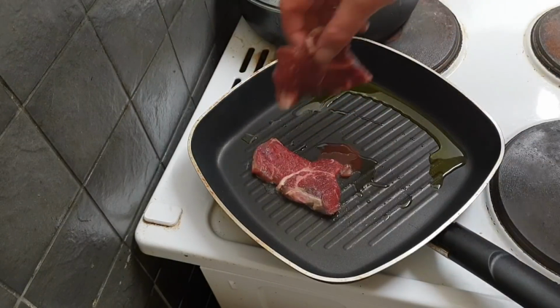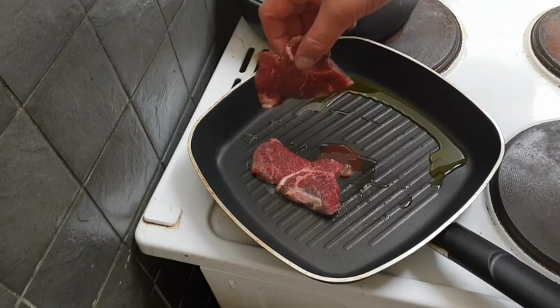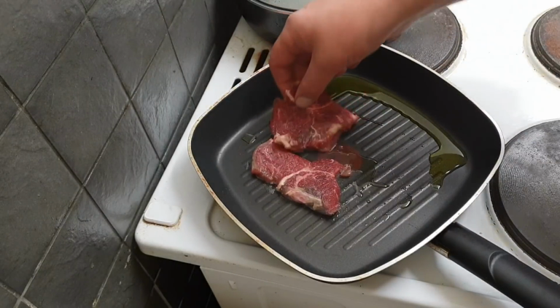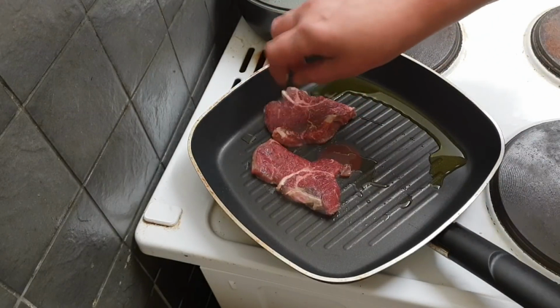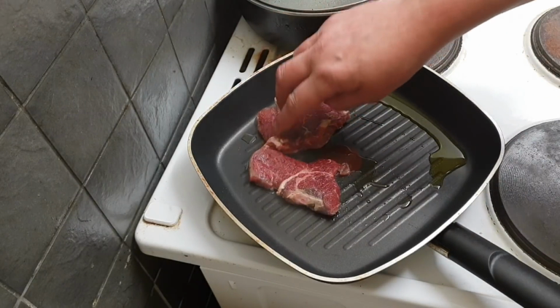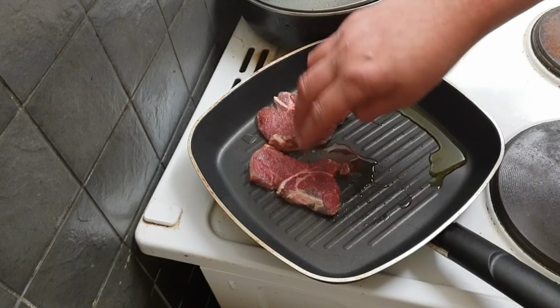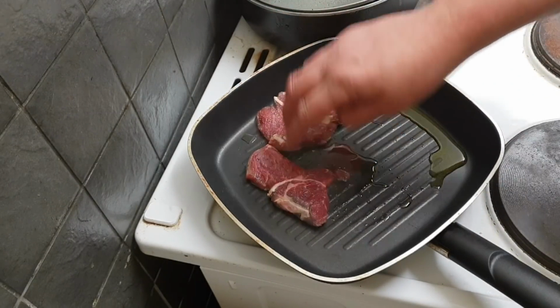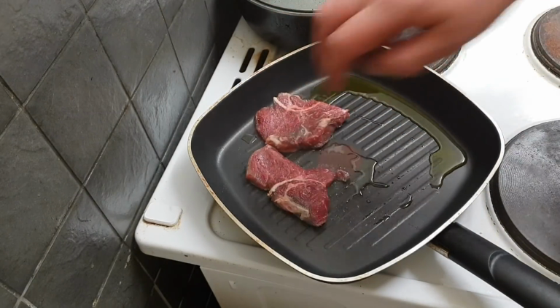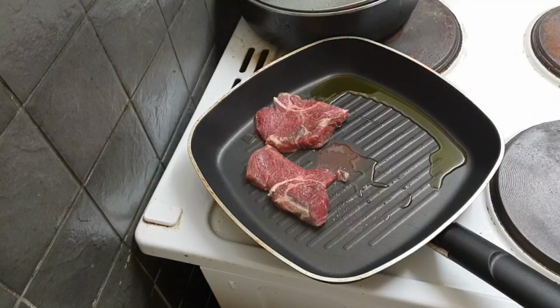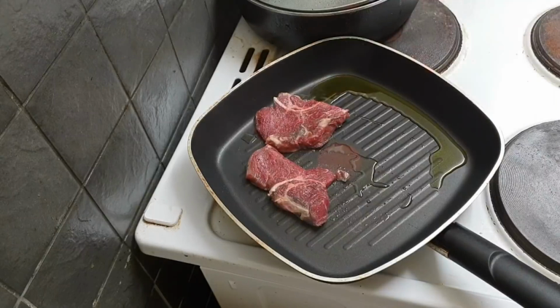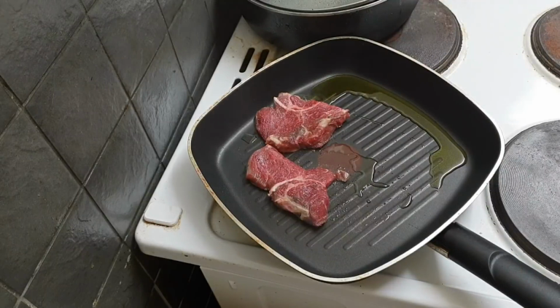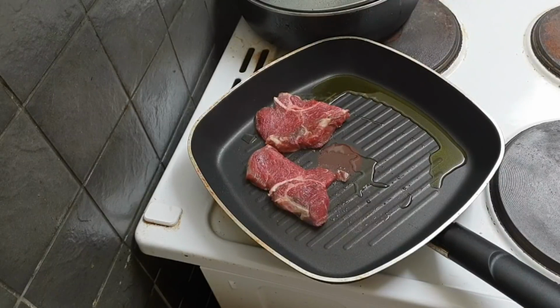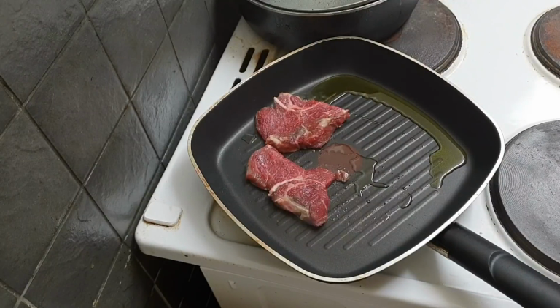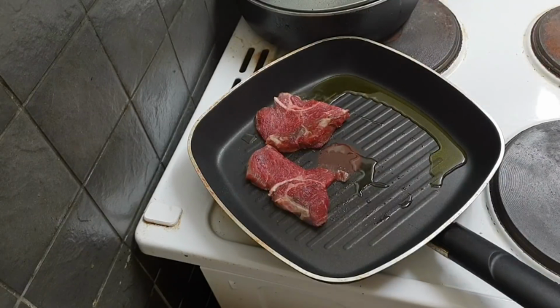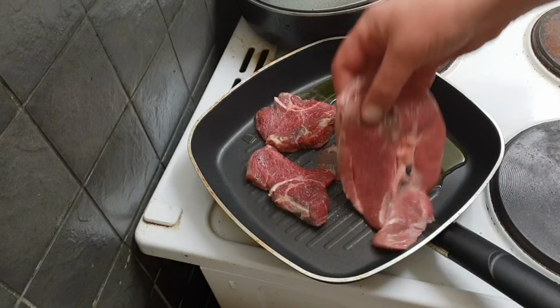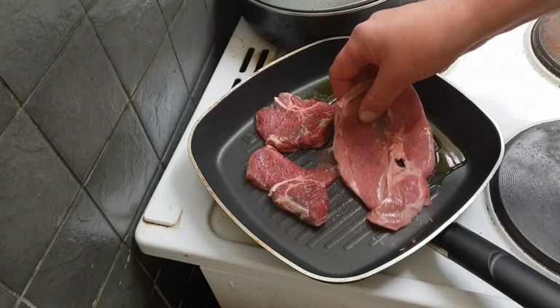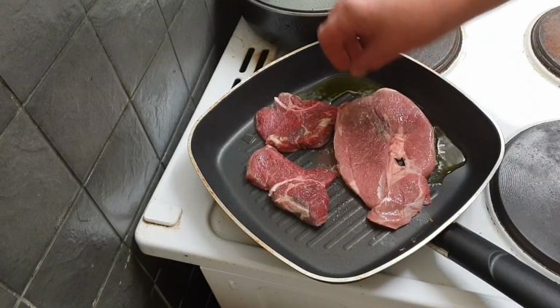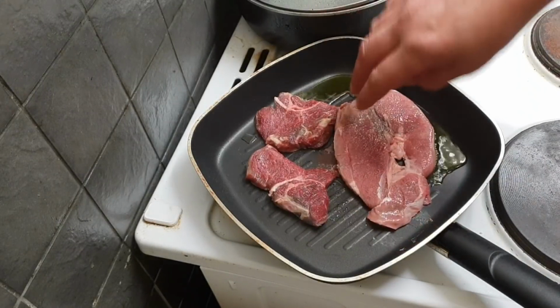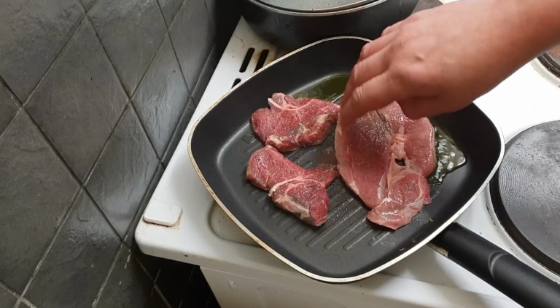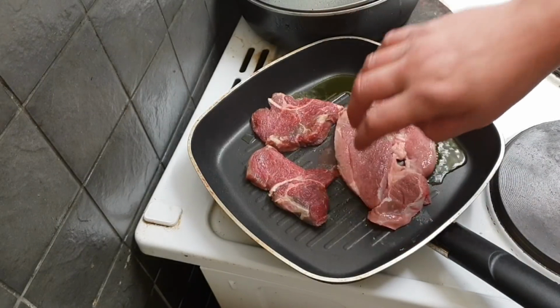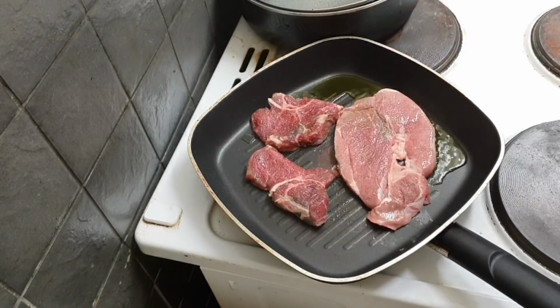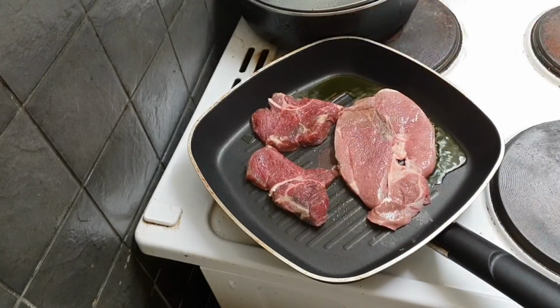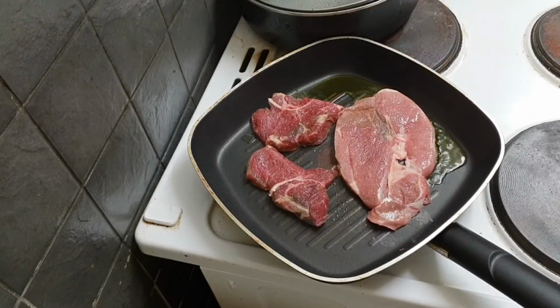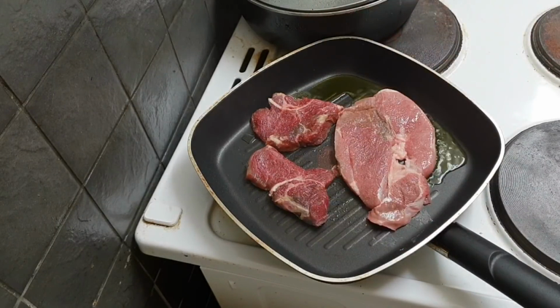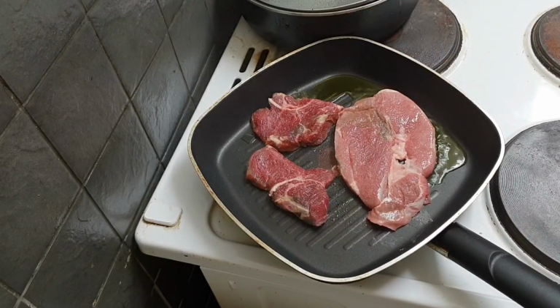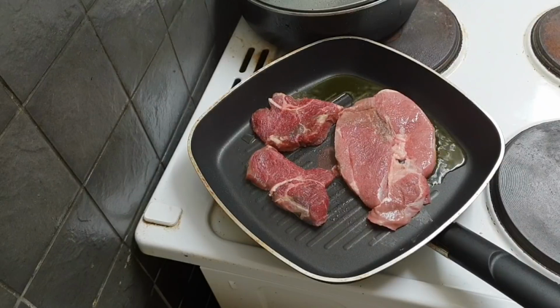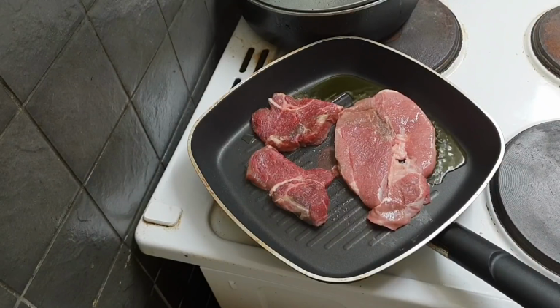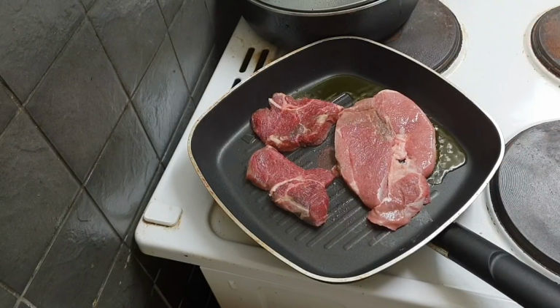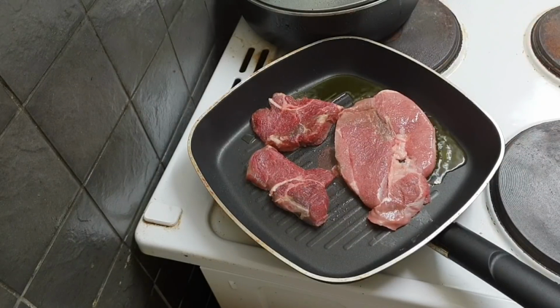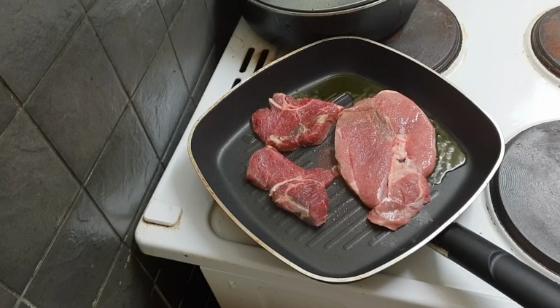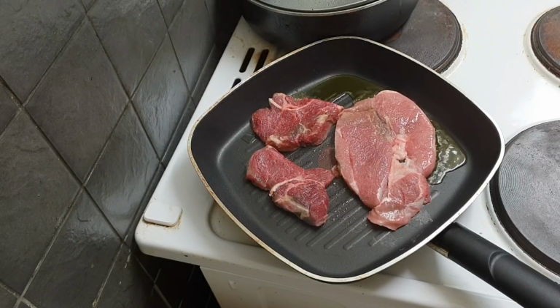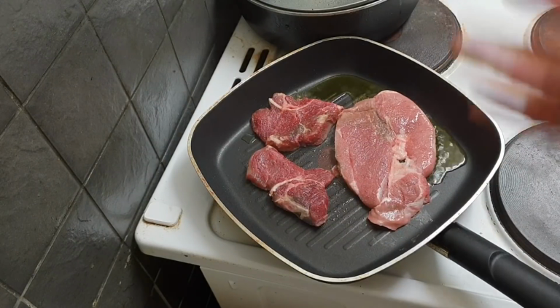Now they are thin, so they shouldn't take long to cook. And then with that as well, a leg lamb steak, which is seasoned identically like the beef.